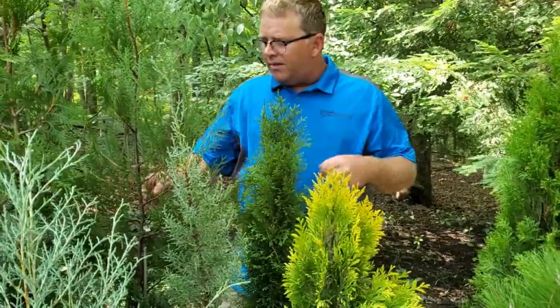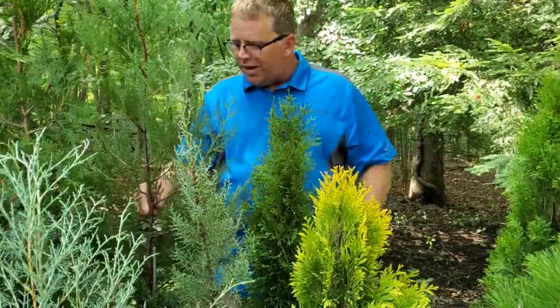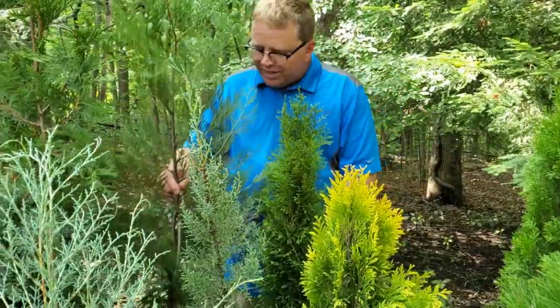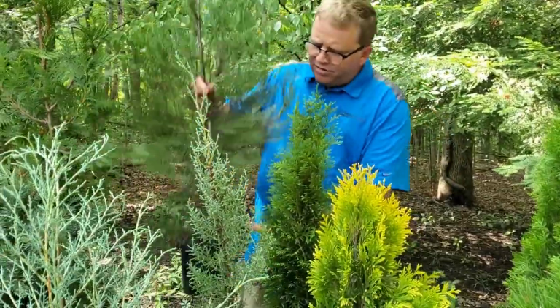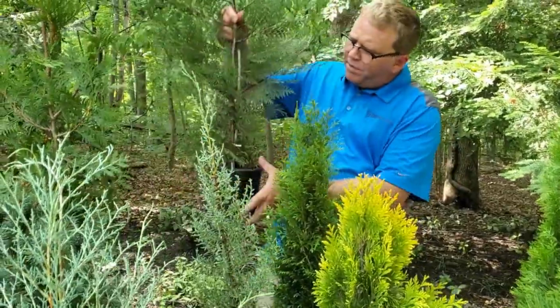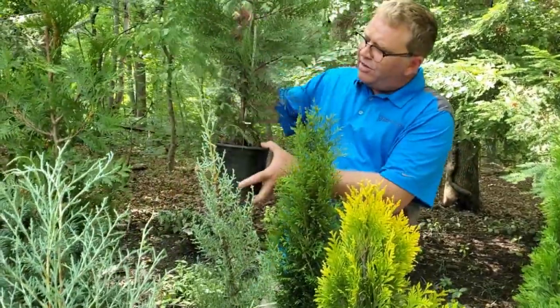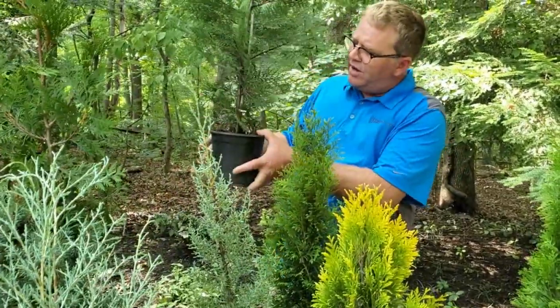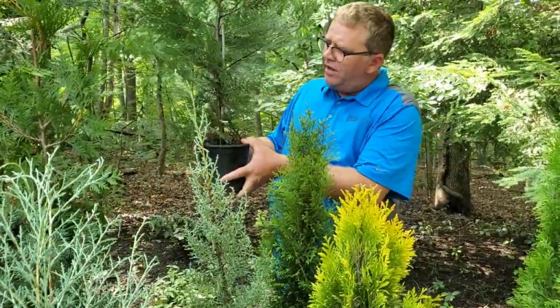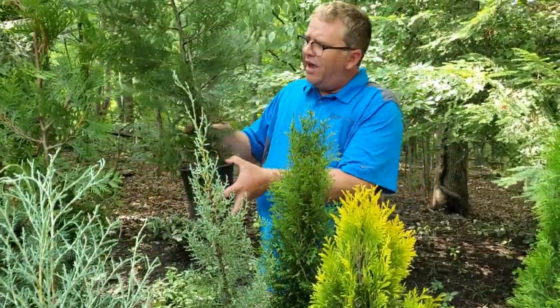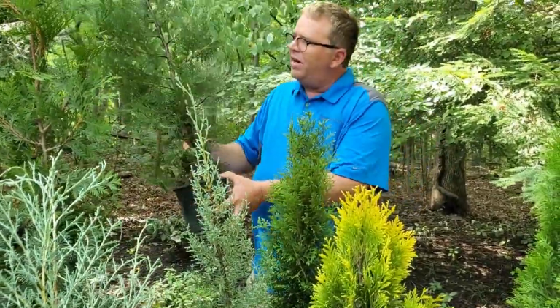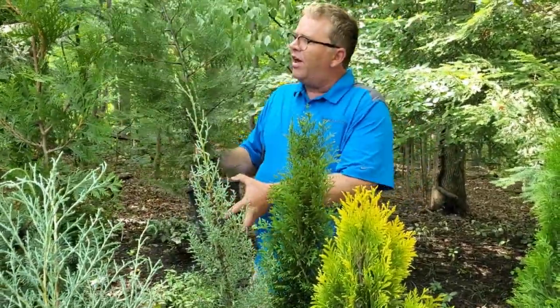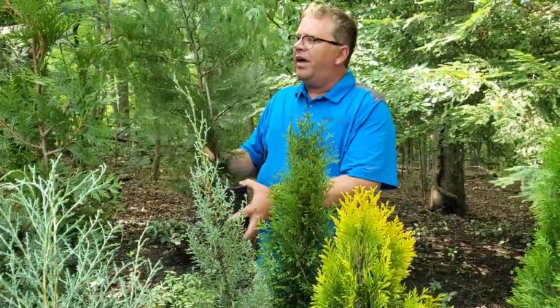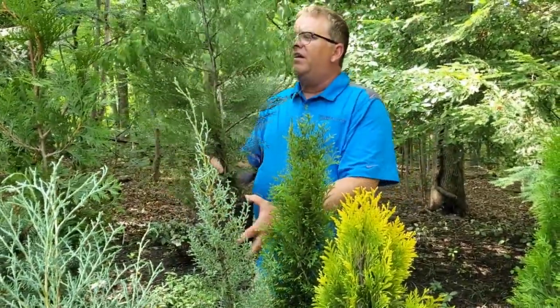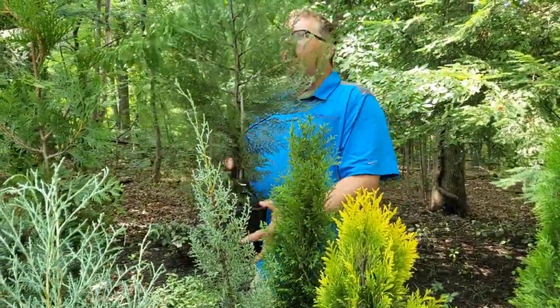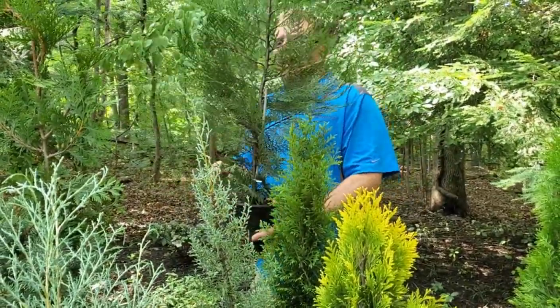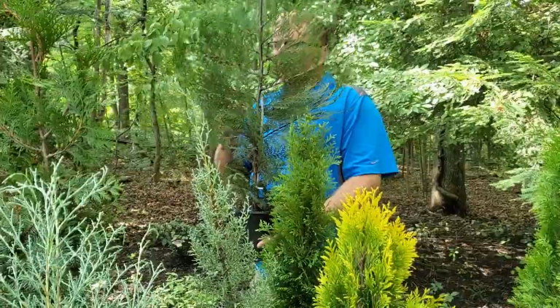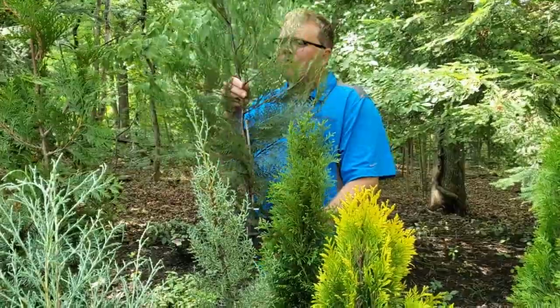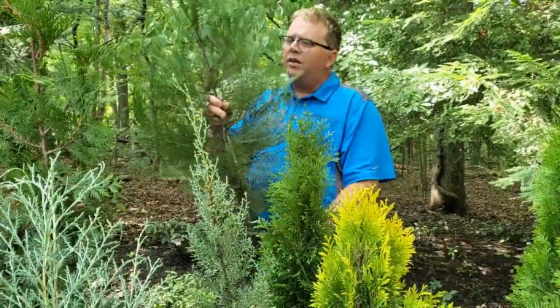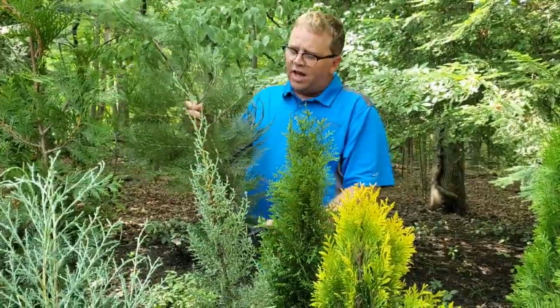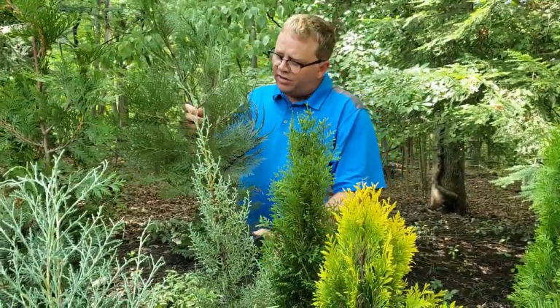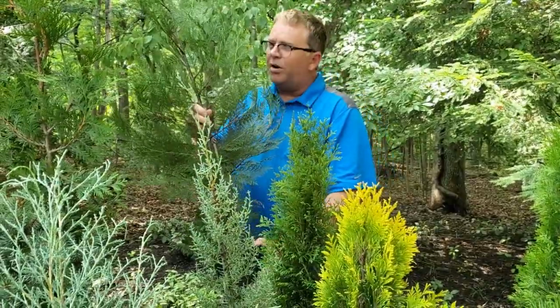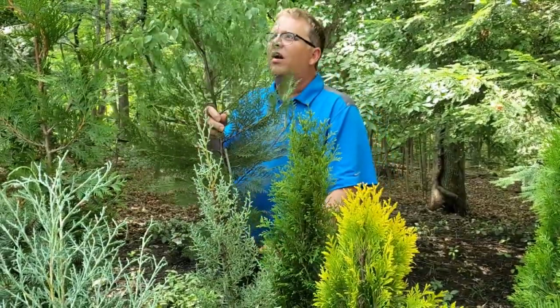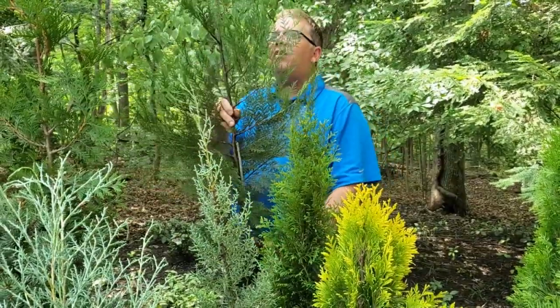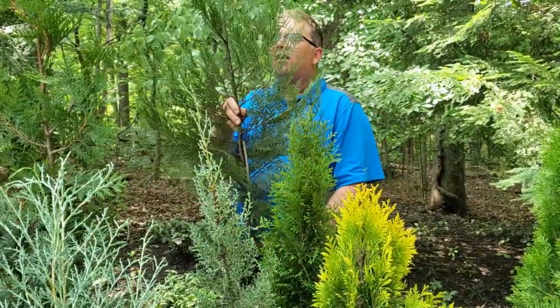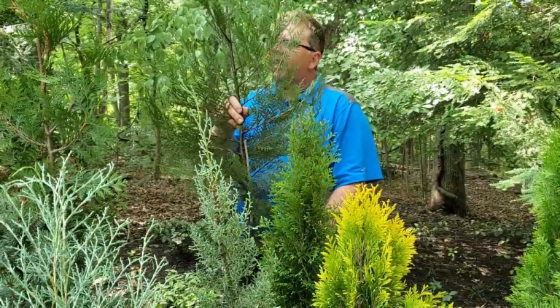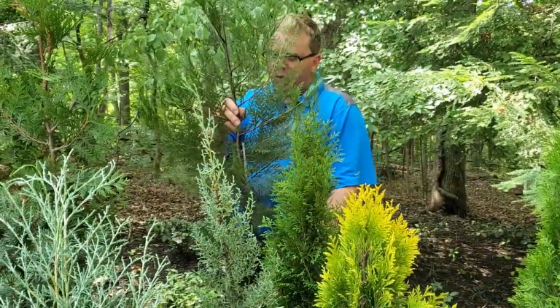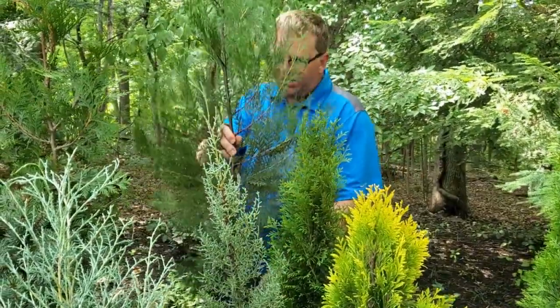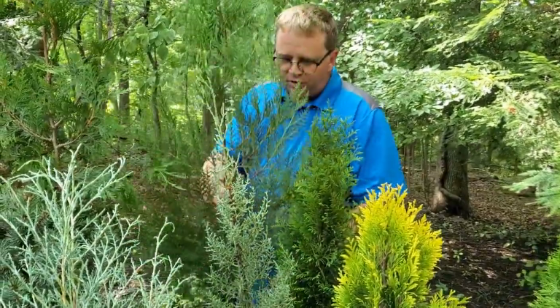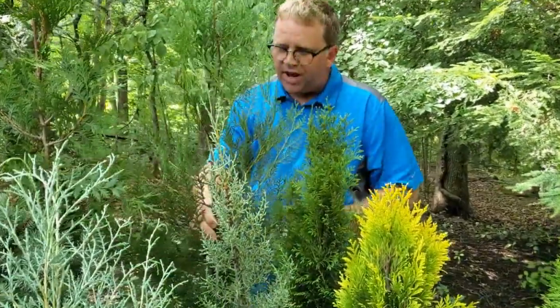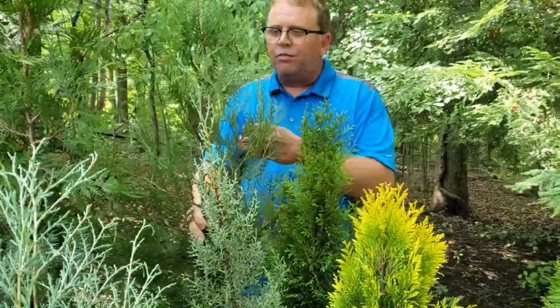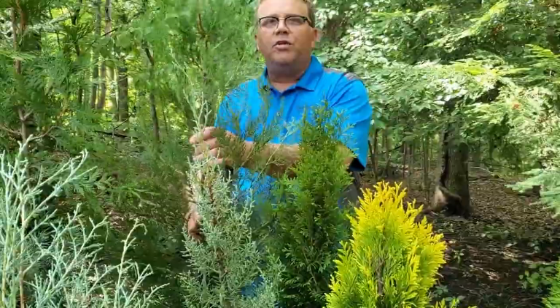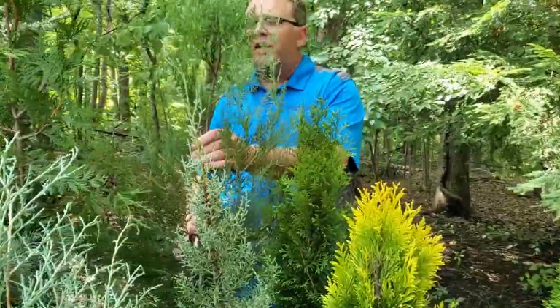Here we have Leyland Cypress. Everybody knows that plant. Fast growing, tolerates a little bit of water, really gets wide. So you've got to have the room to grow these.